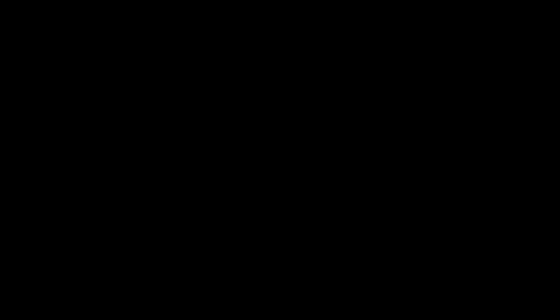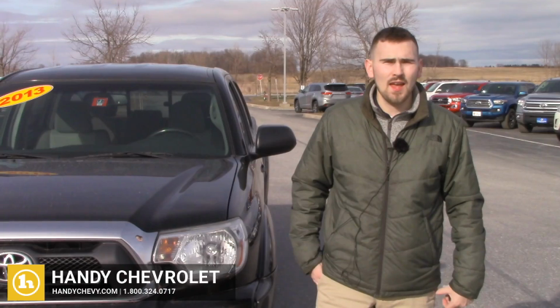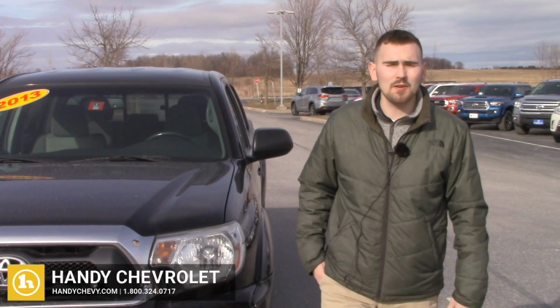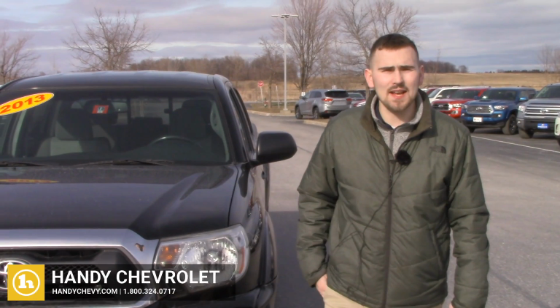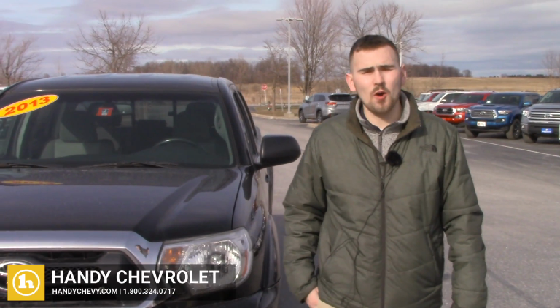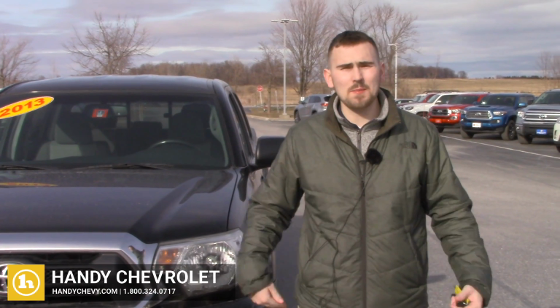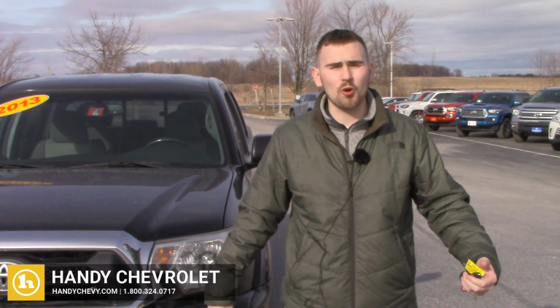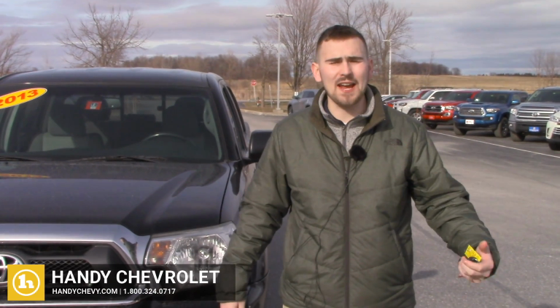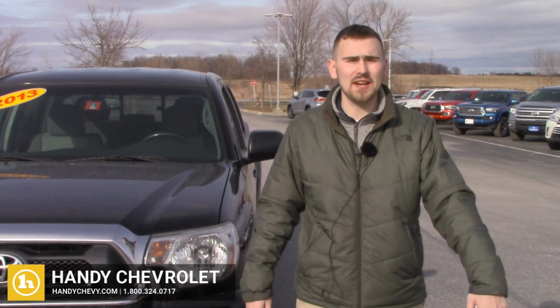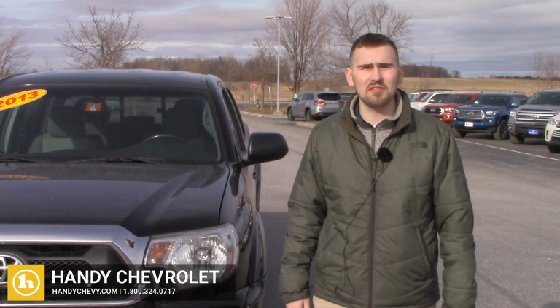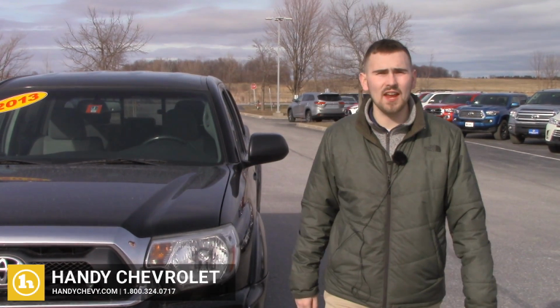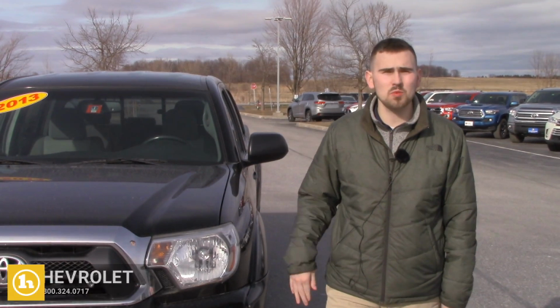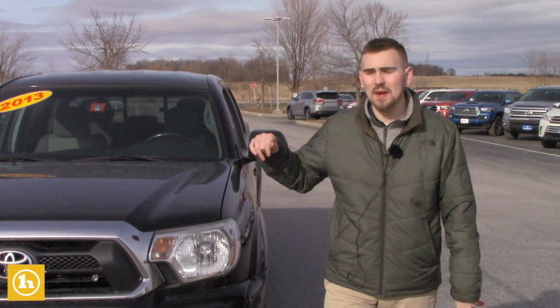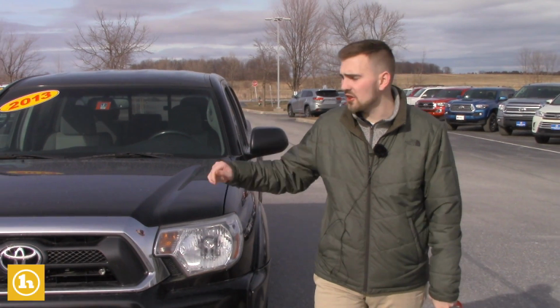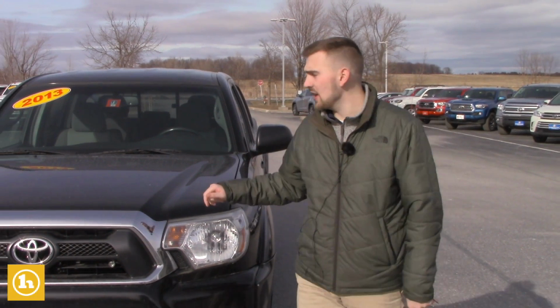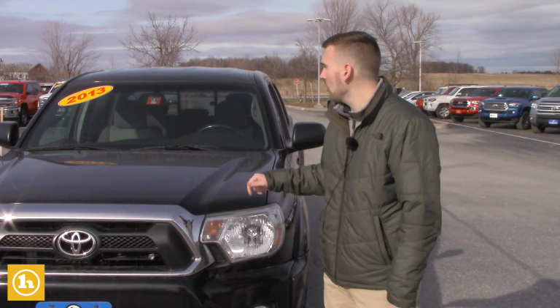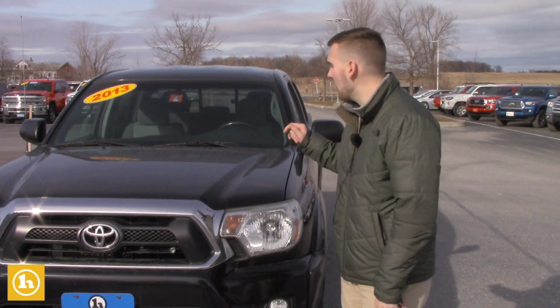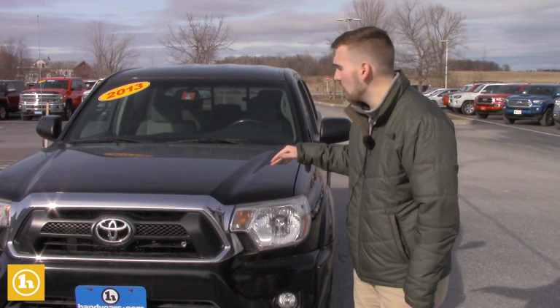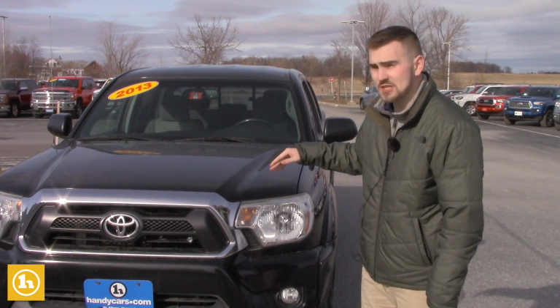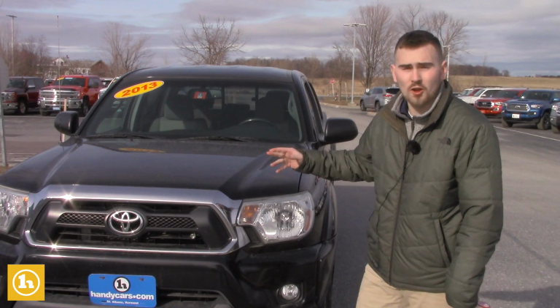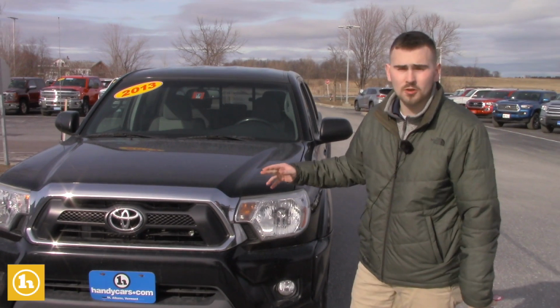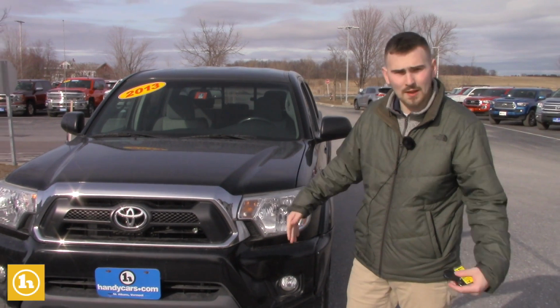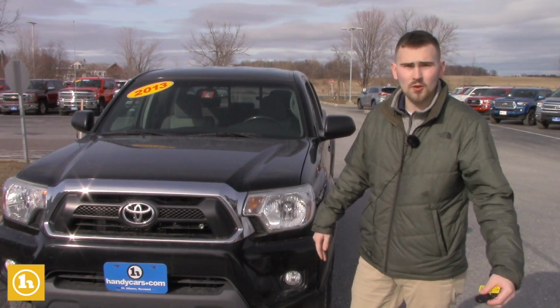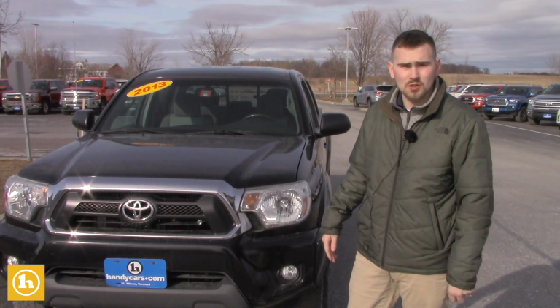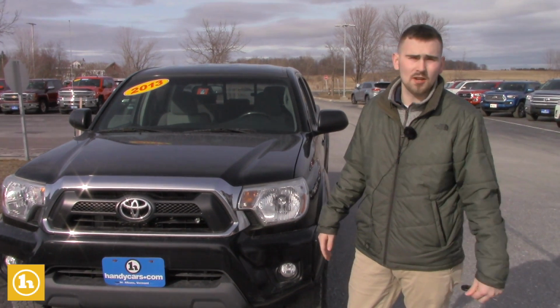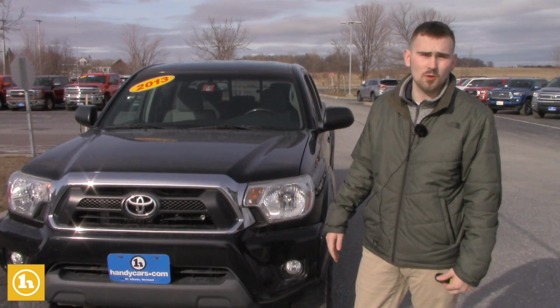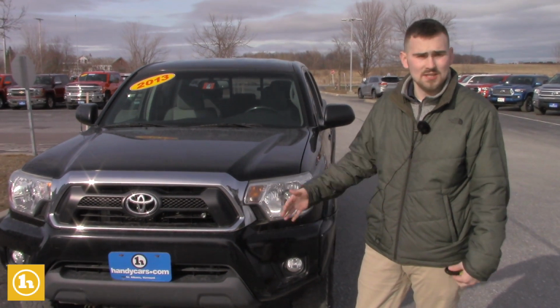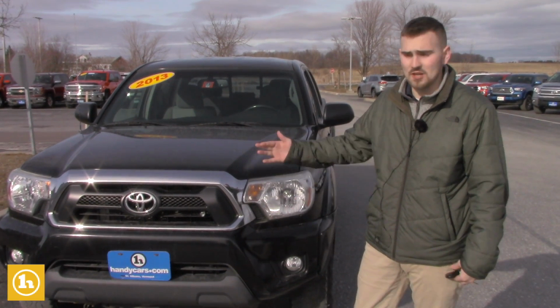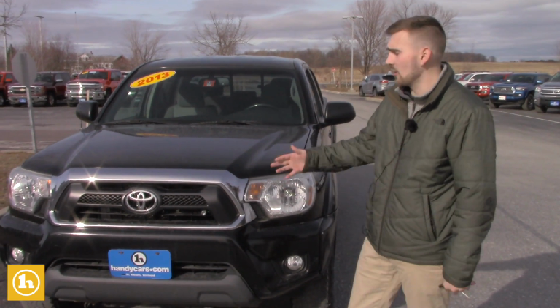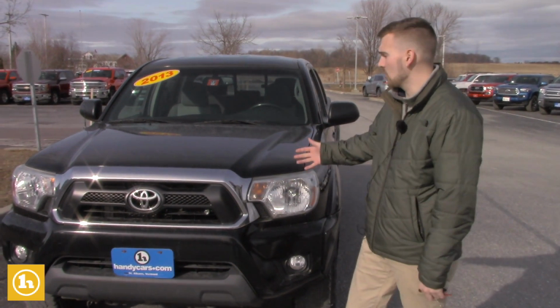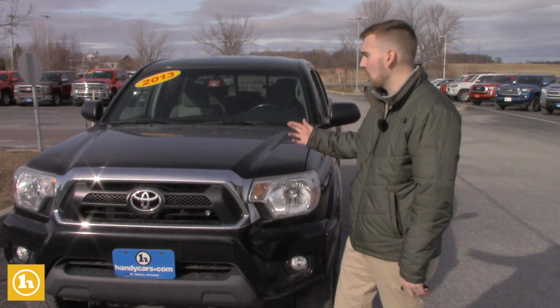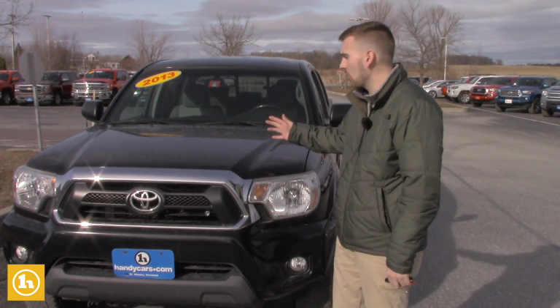Hey Rick, how's it going? It's Matt Porter again with Handy Chevrolet. I just wanted to make another video for you. This is because you let me know you were interested in a Nissan Frontier and also a Toyota Tacoma.